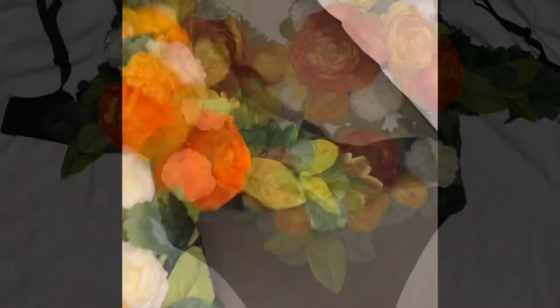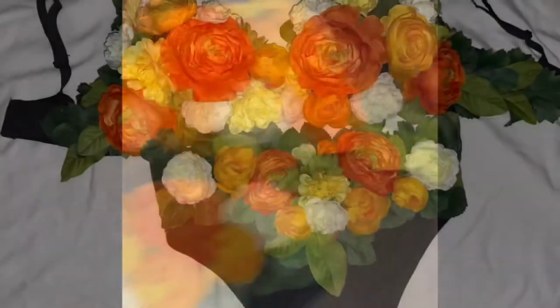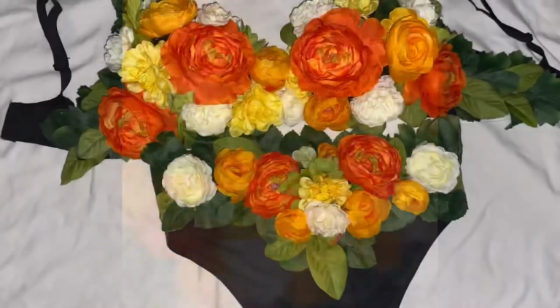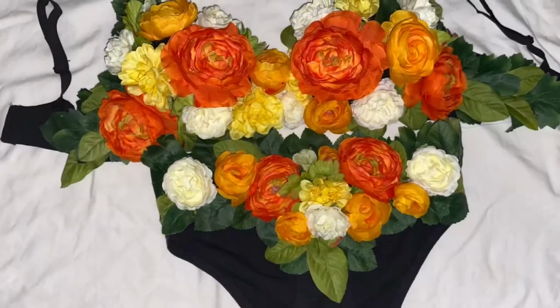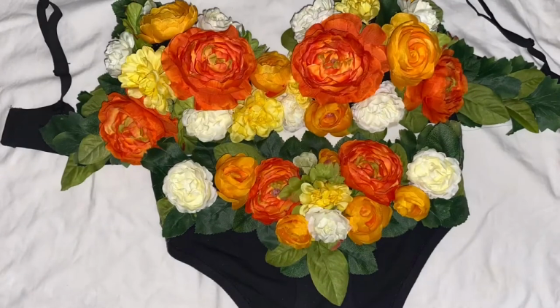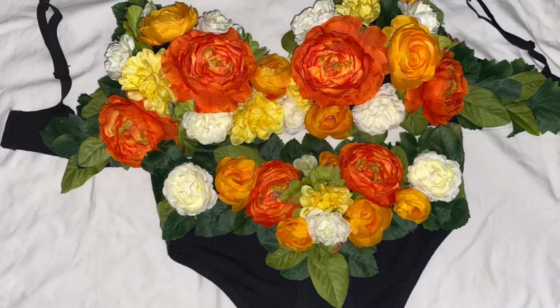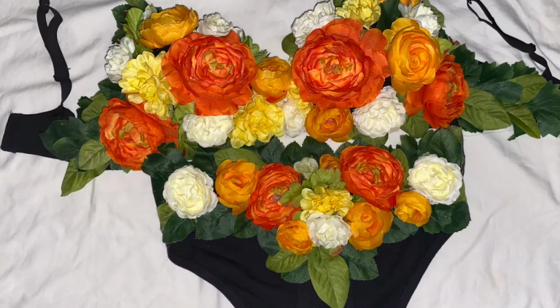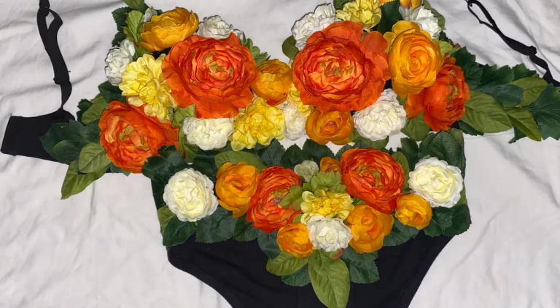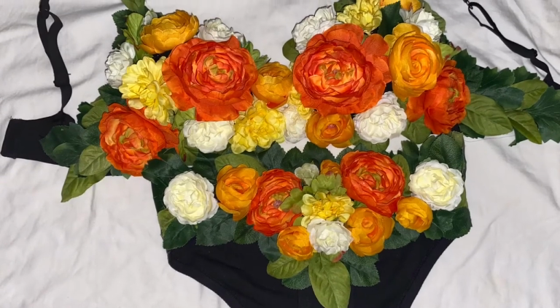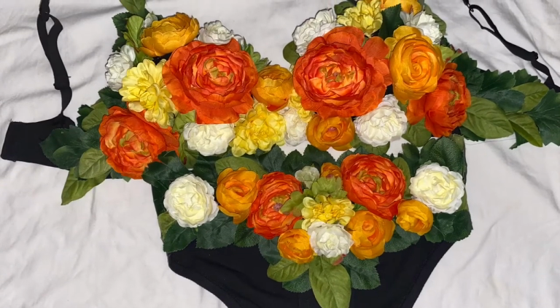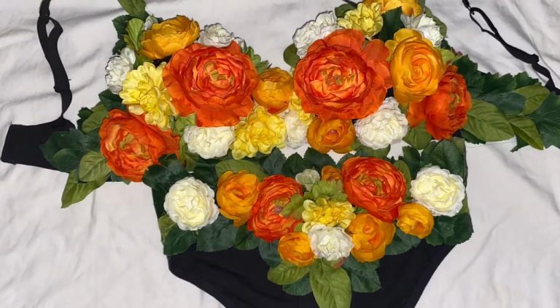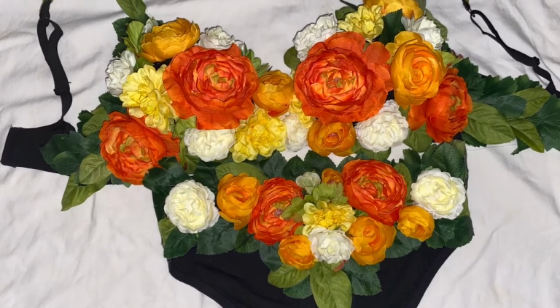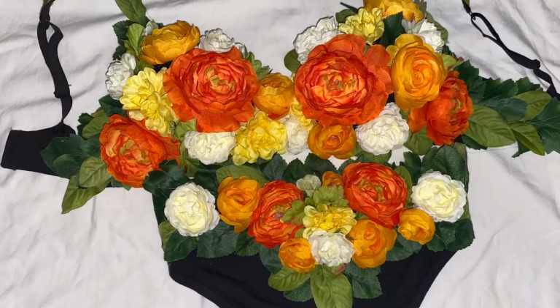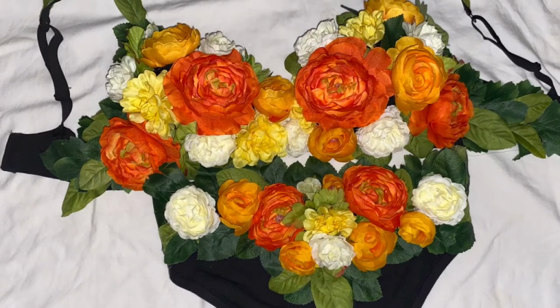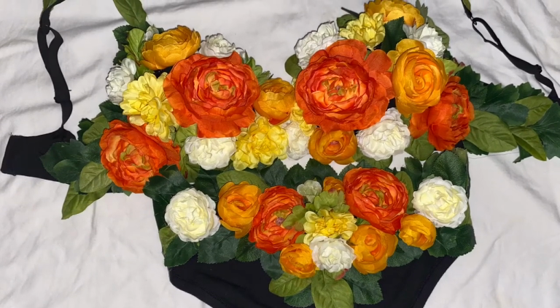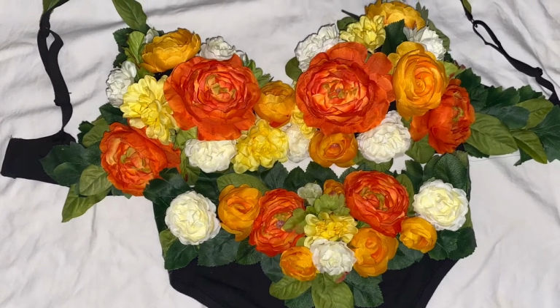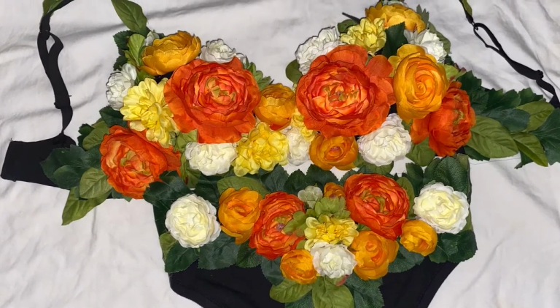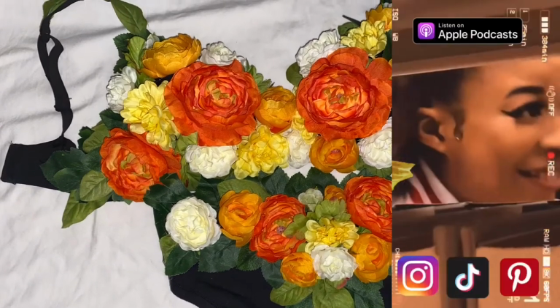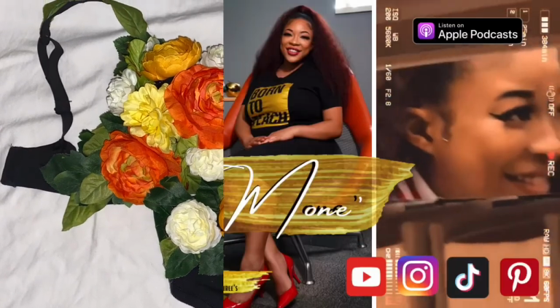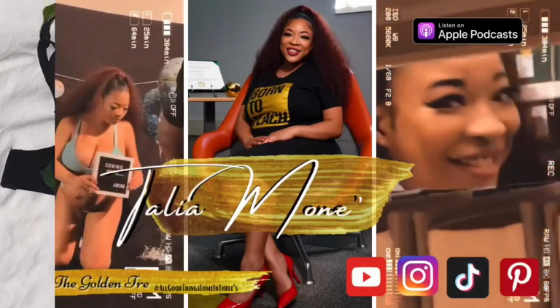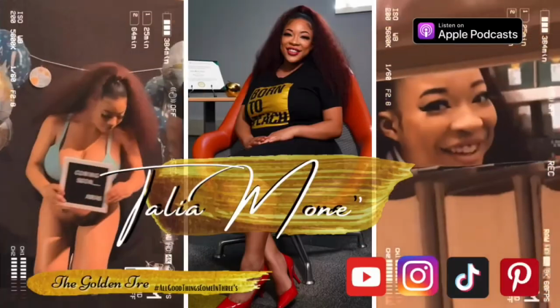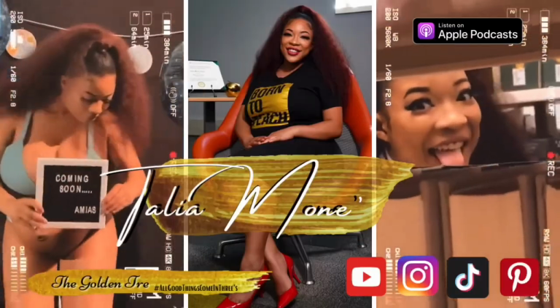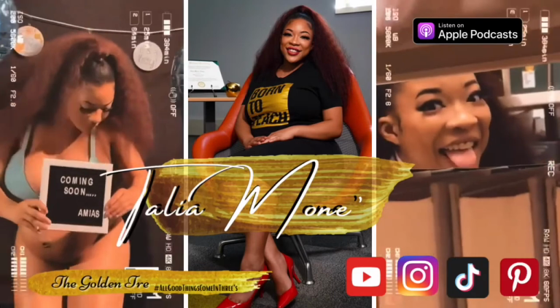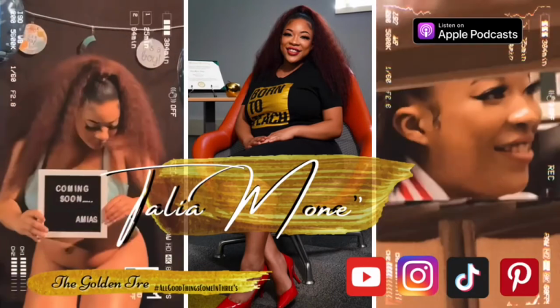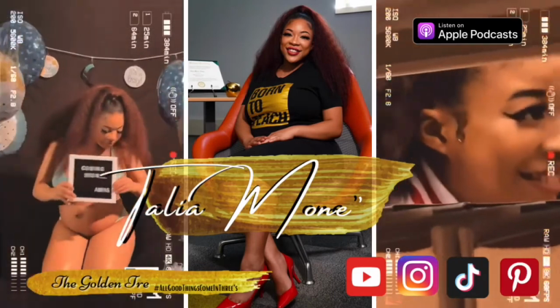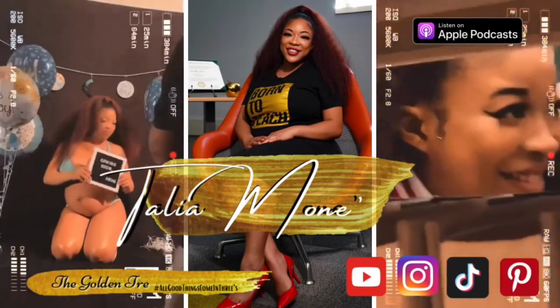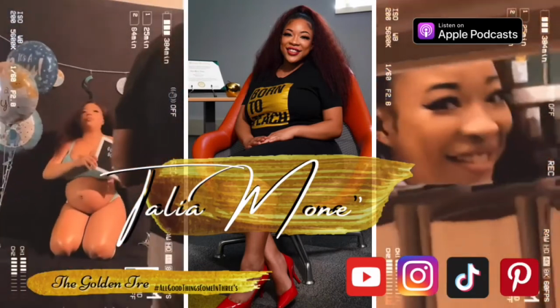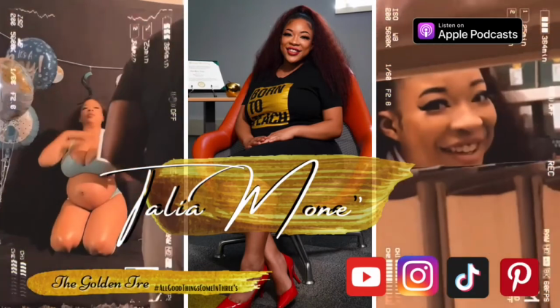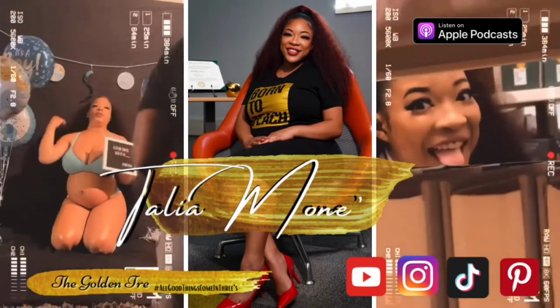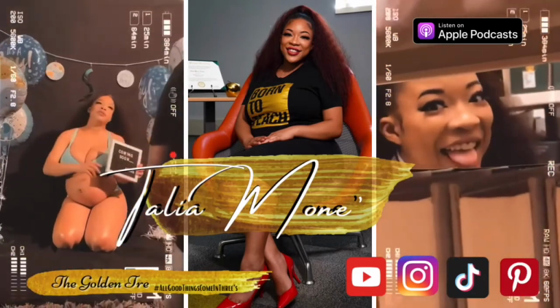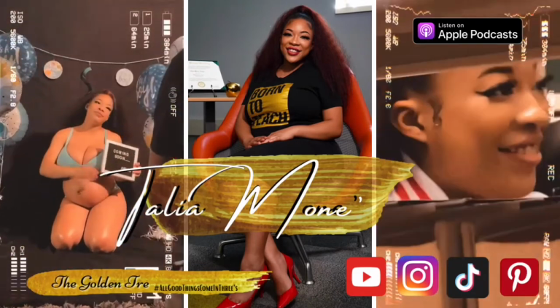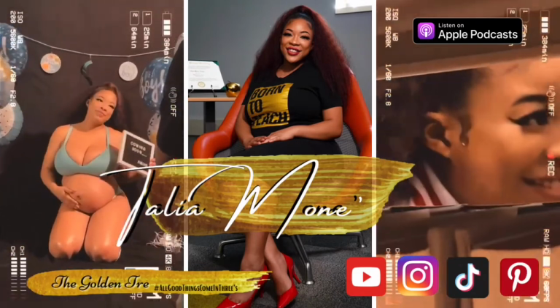Be sure to follow me on all social media platforms. Hope this was useful, talk to you later sis!